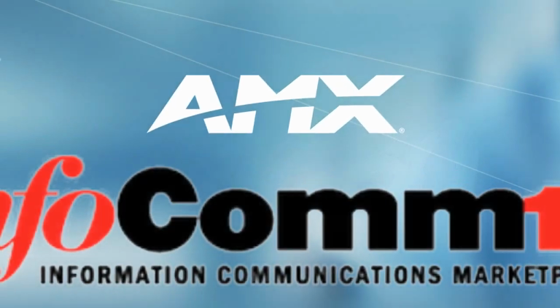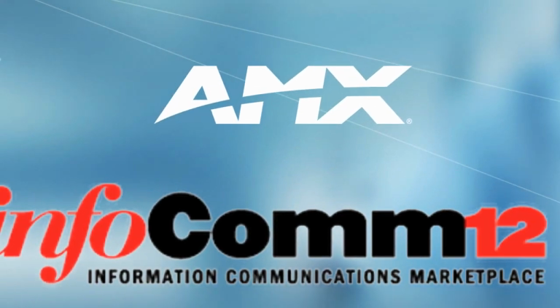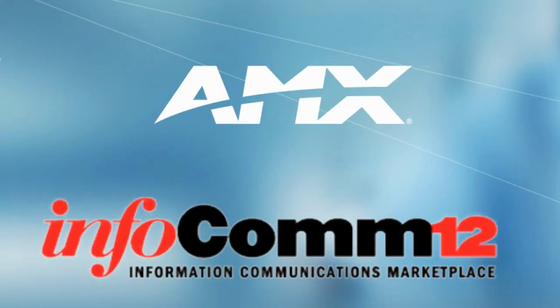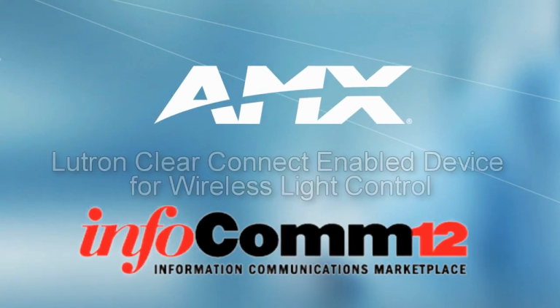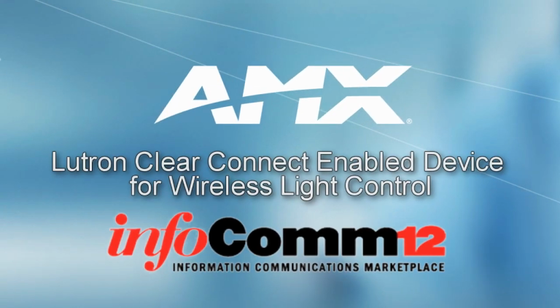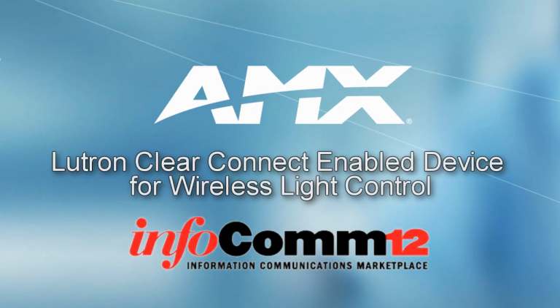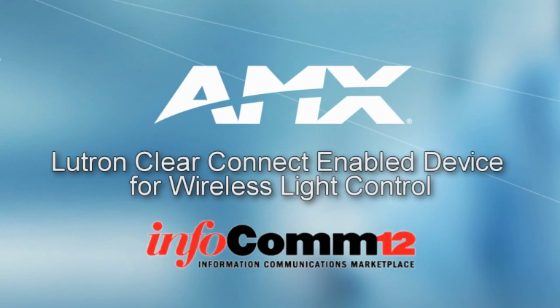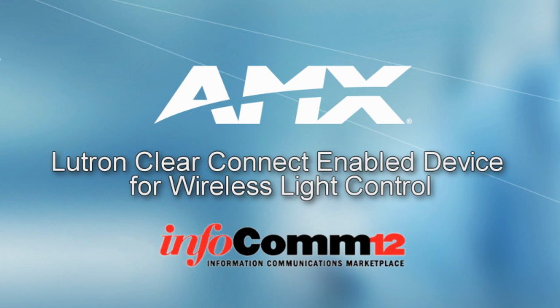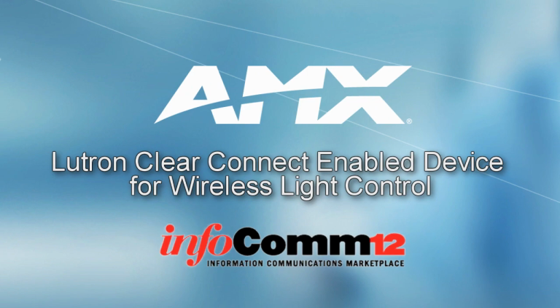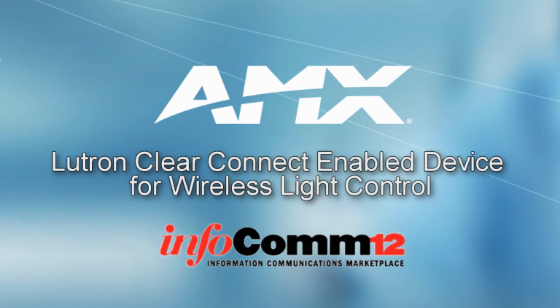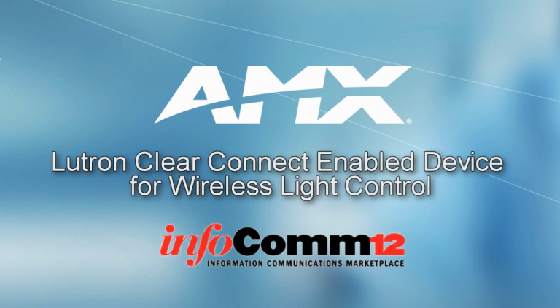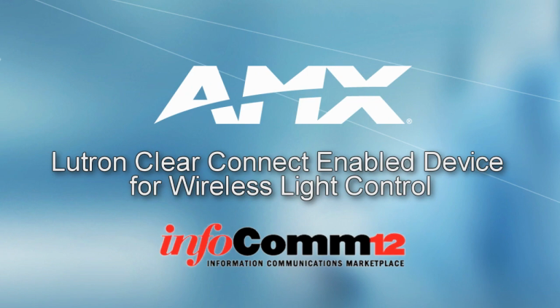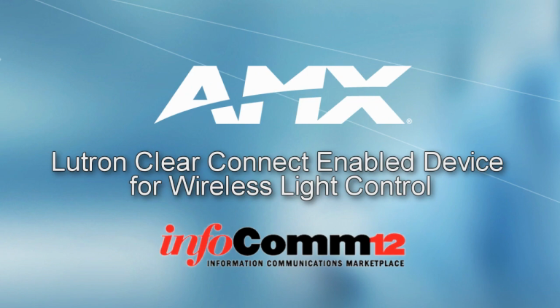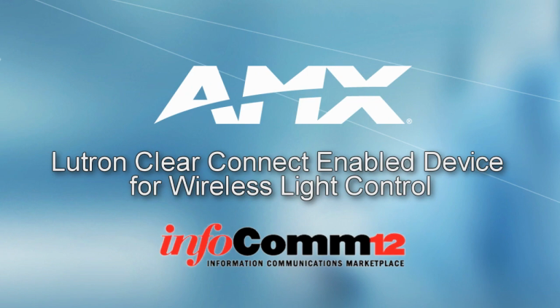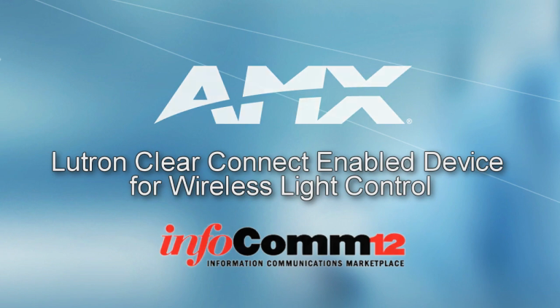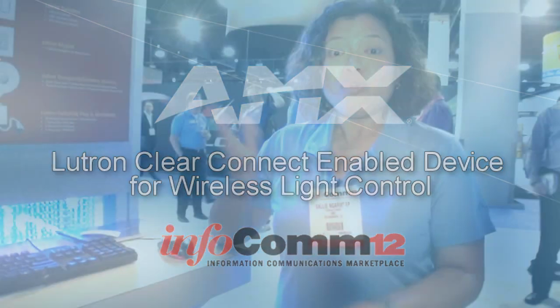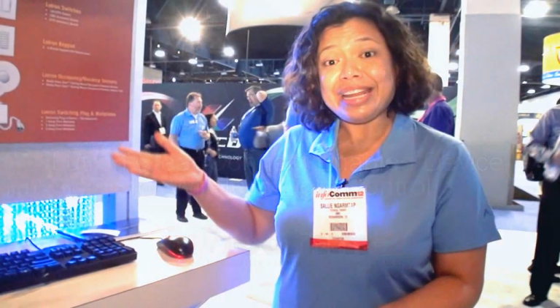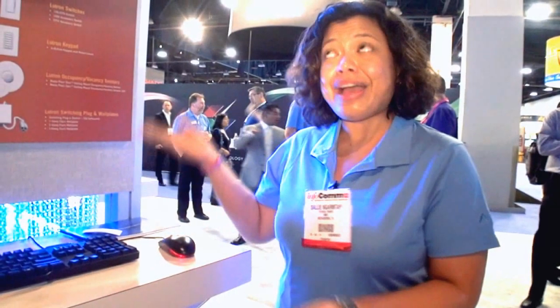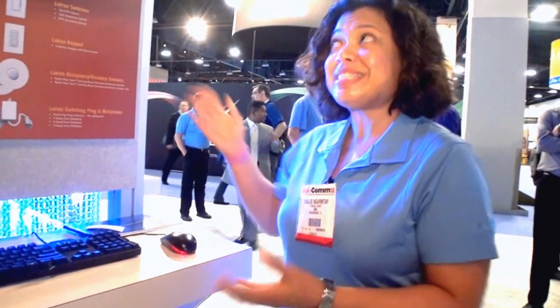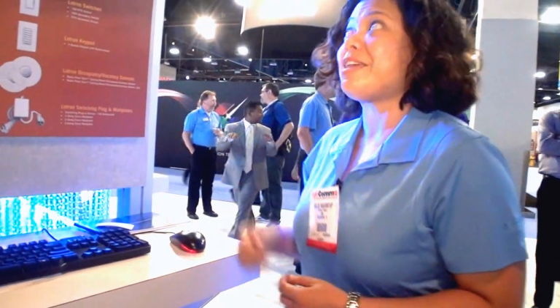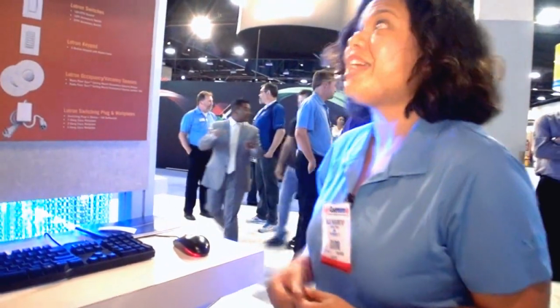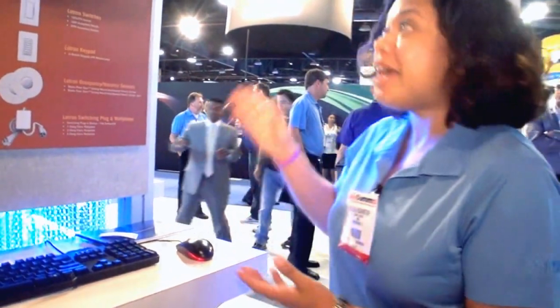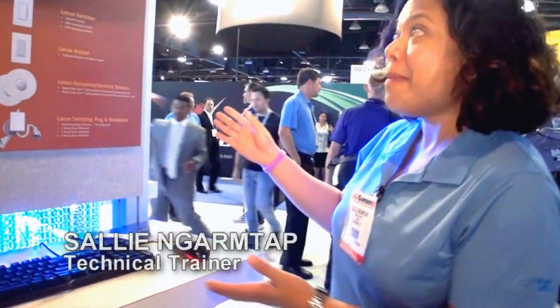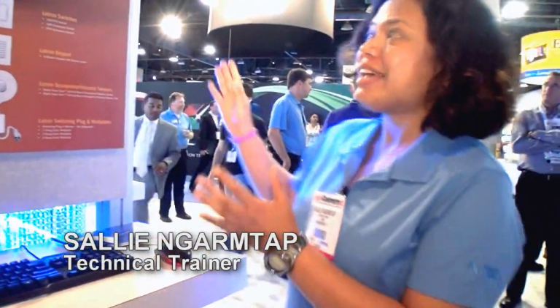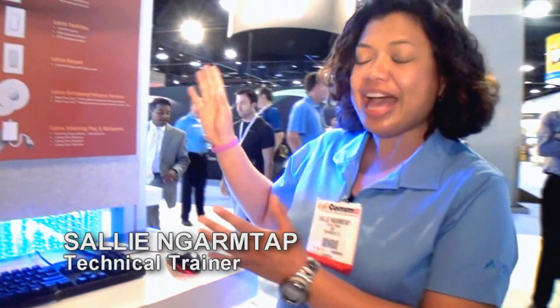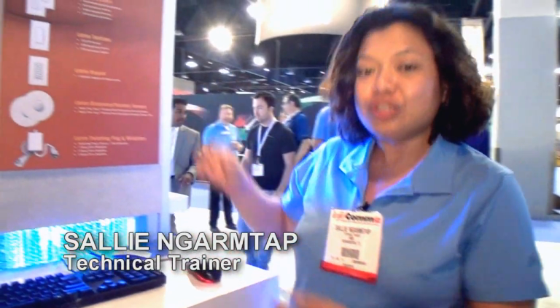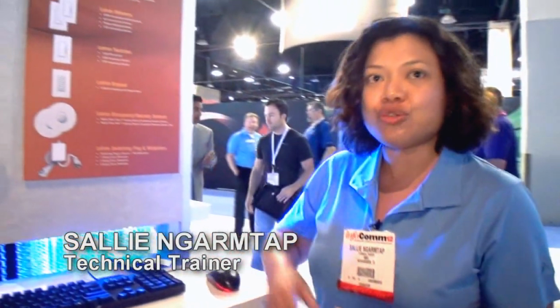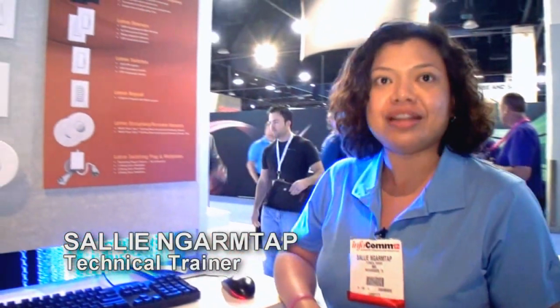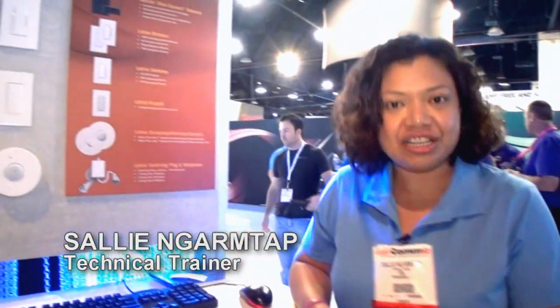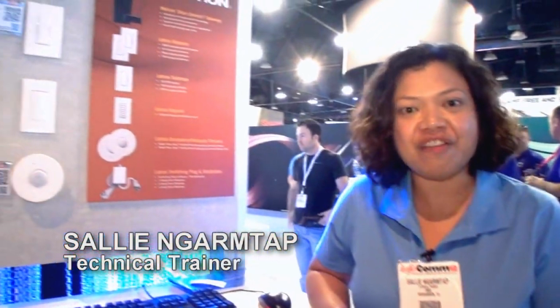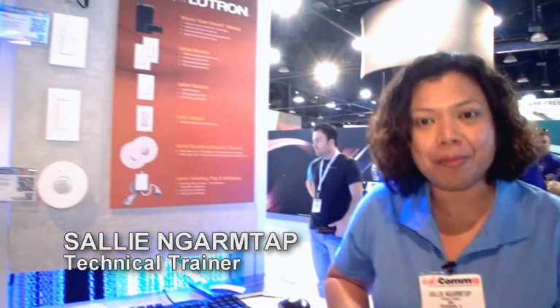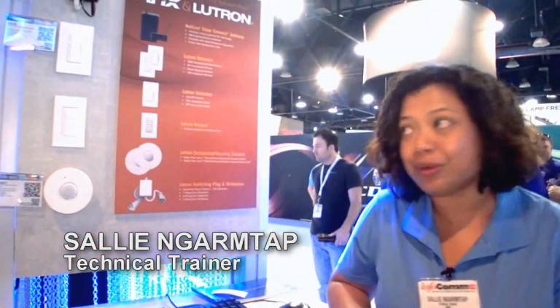Greetings from the AMX booth here in Las Vegas at Infocom 2012. Right here I am standing by the AMX and Lutron section of our booth.